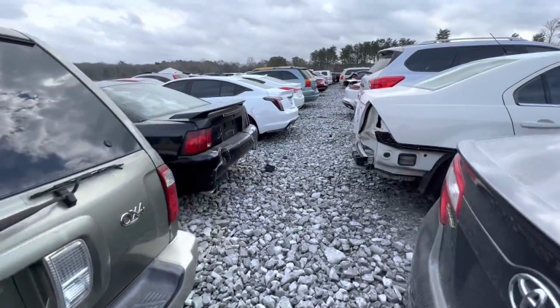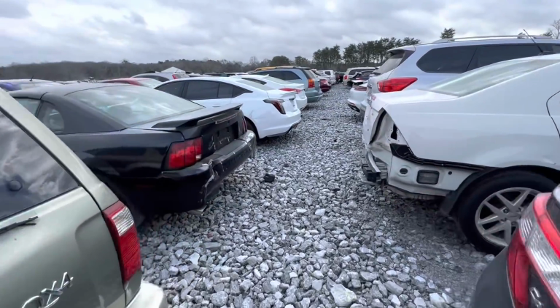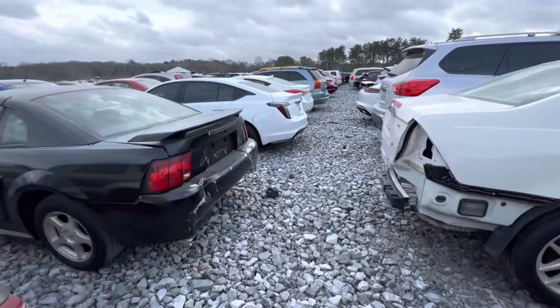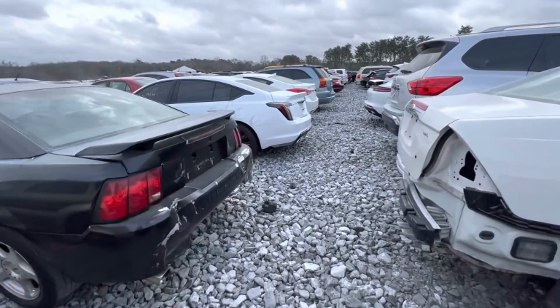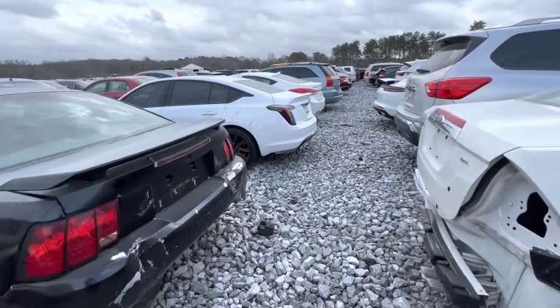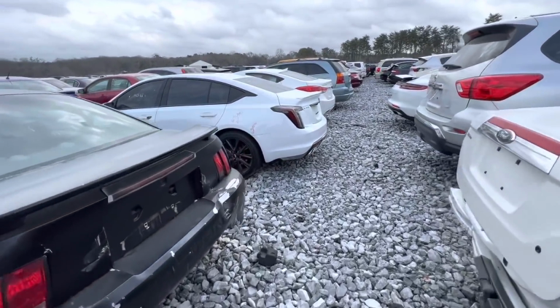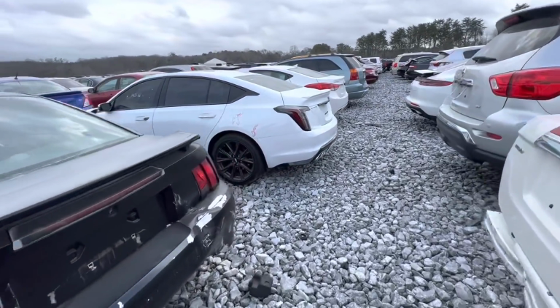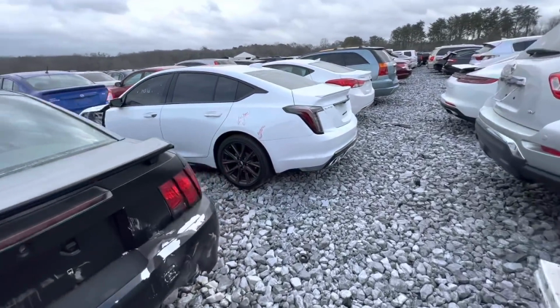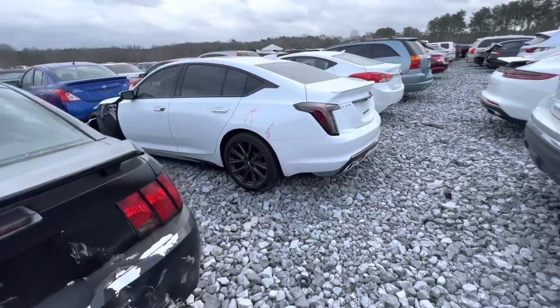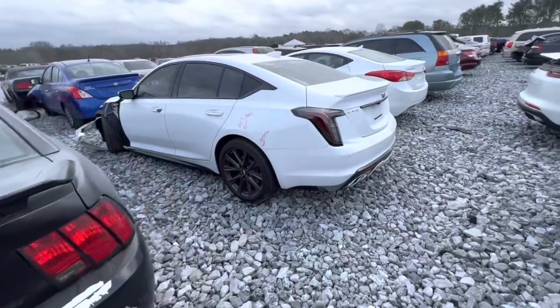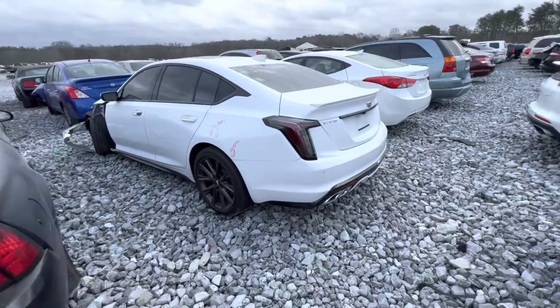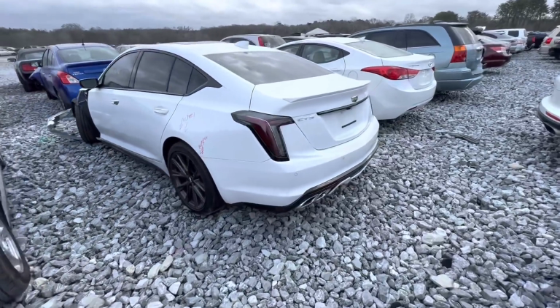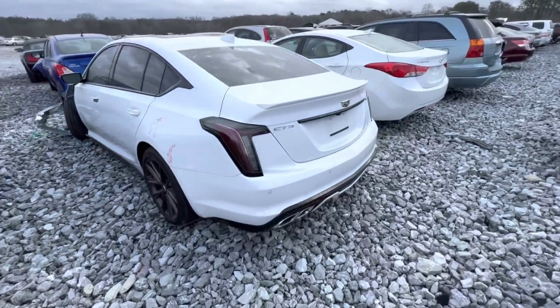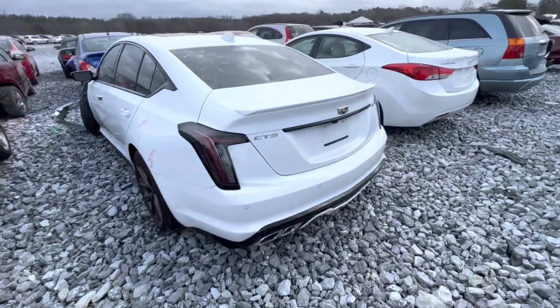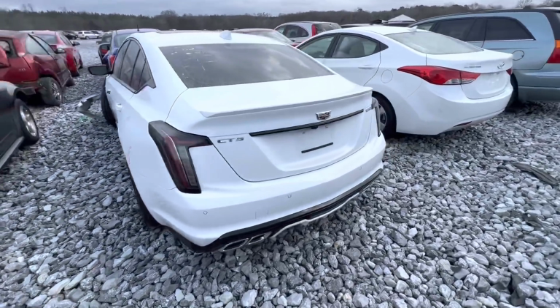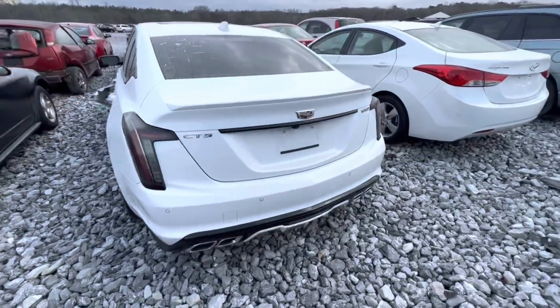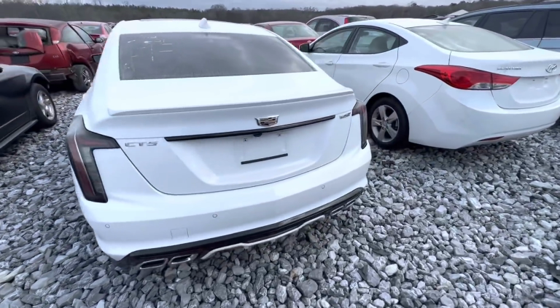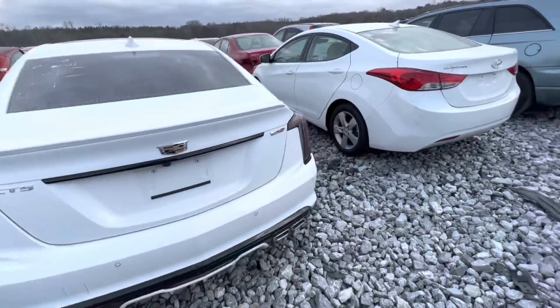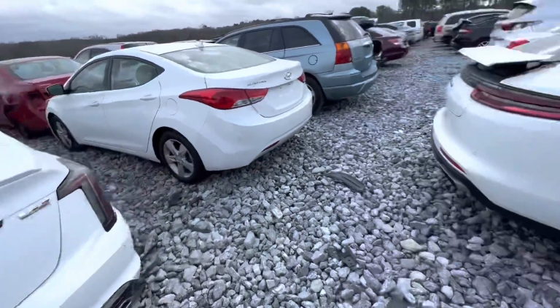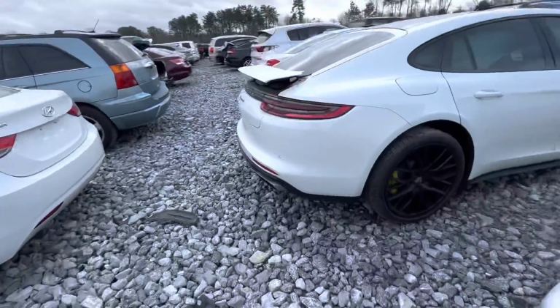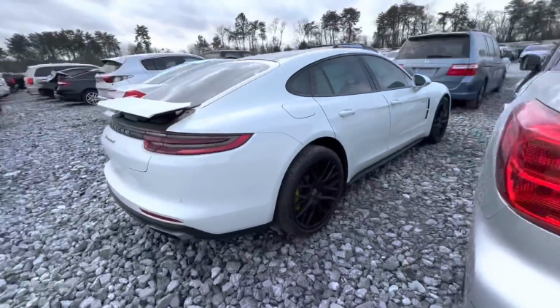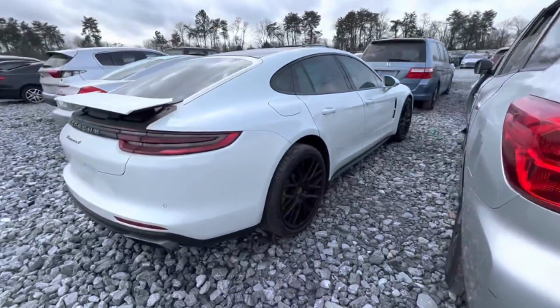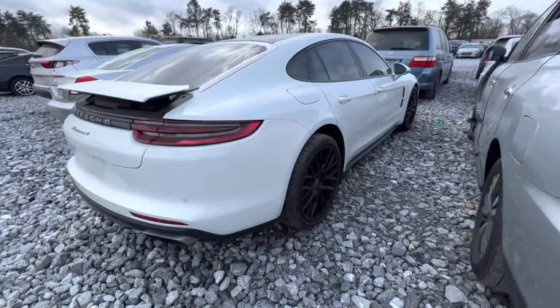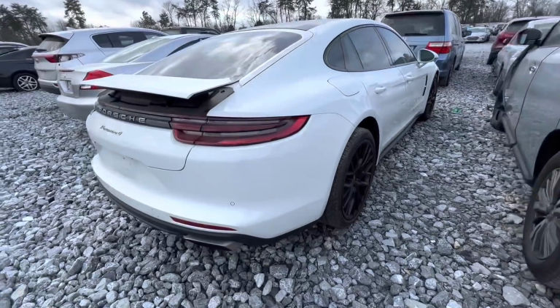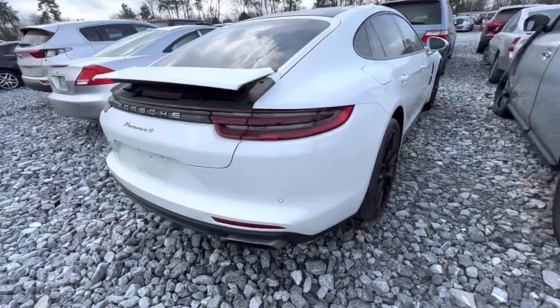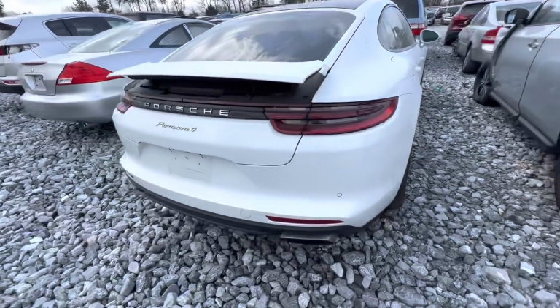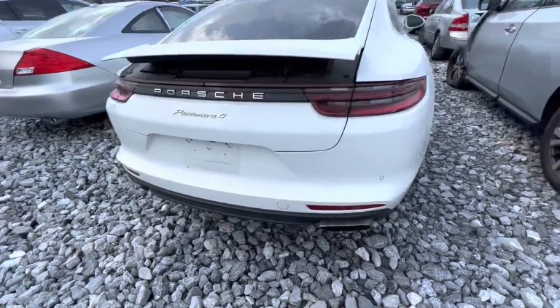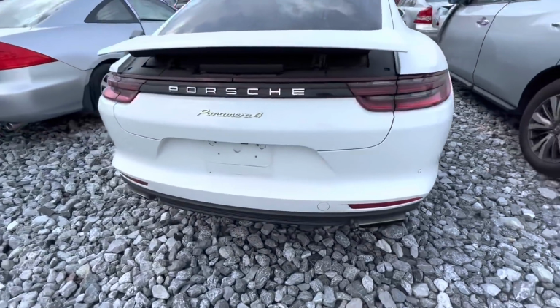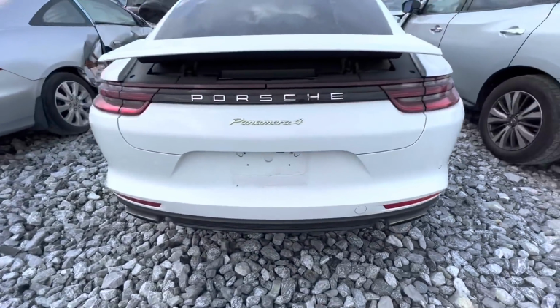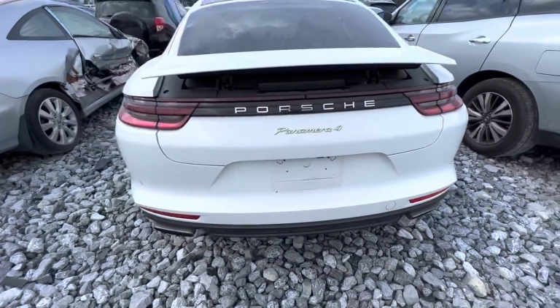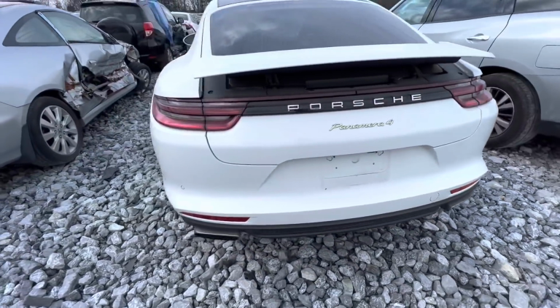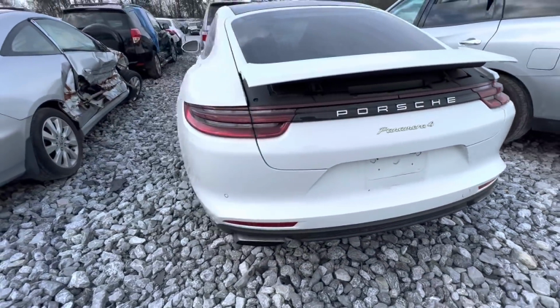Oh, looky looky what we have here — CT5-V, gotta check that out. And they got a Panamera 4 right here — I think this is the hybrid.